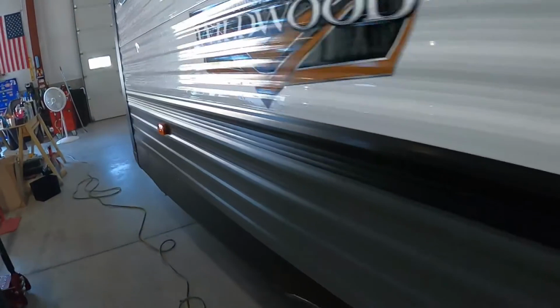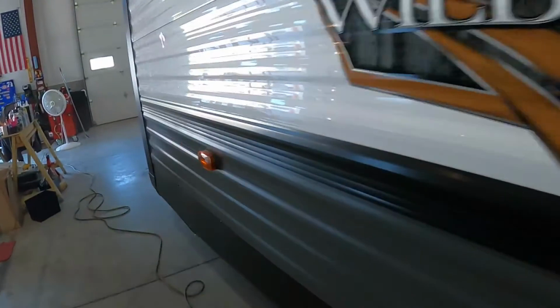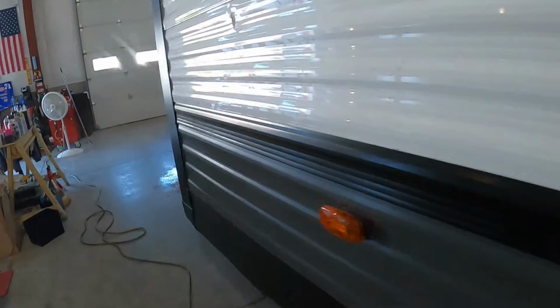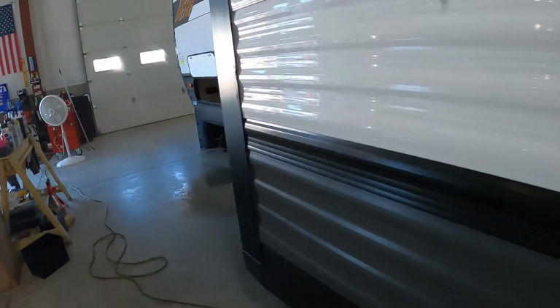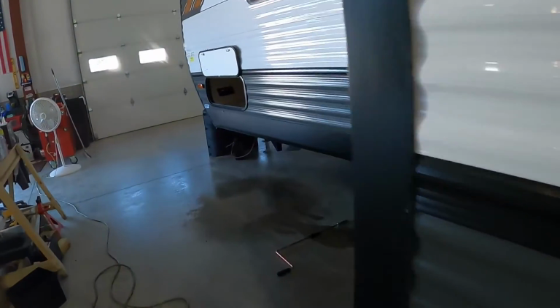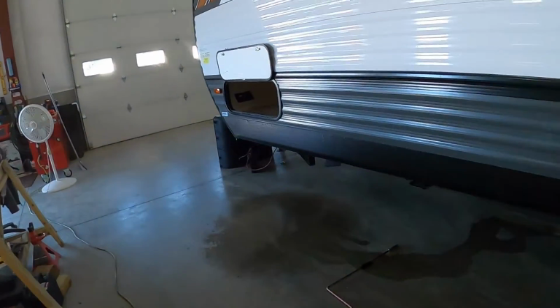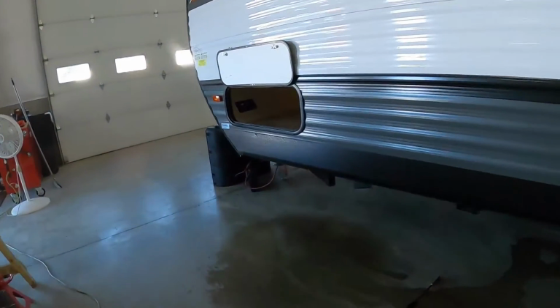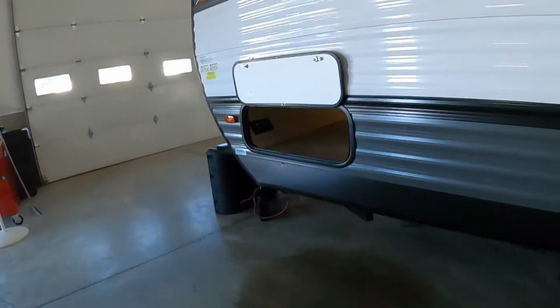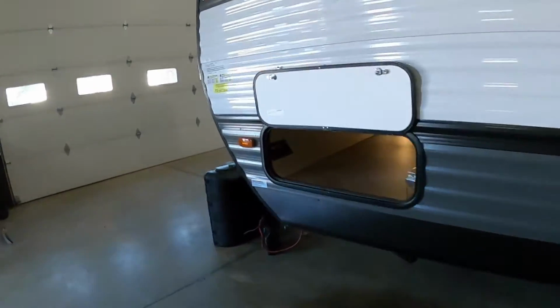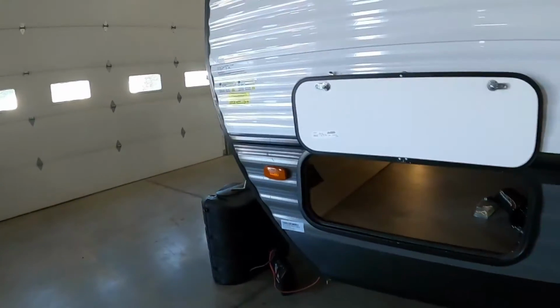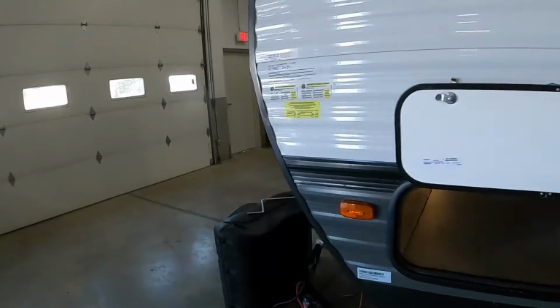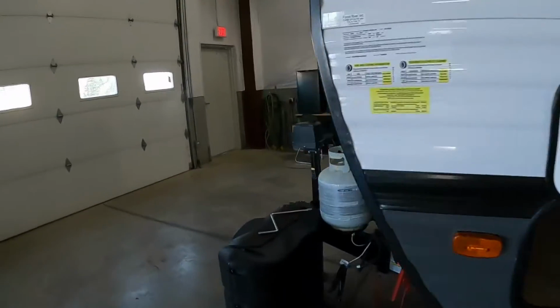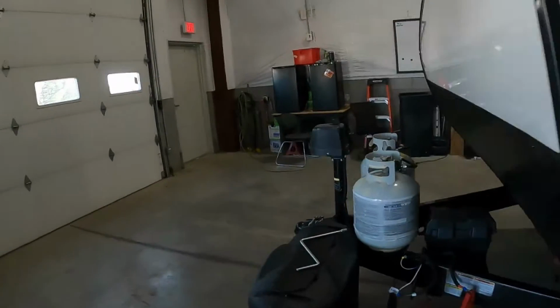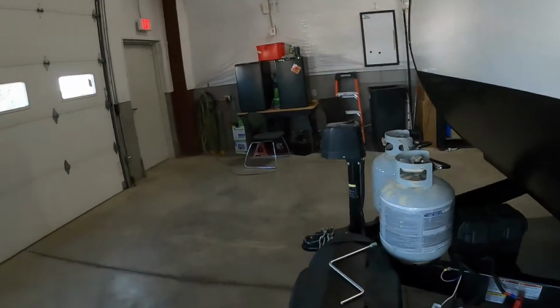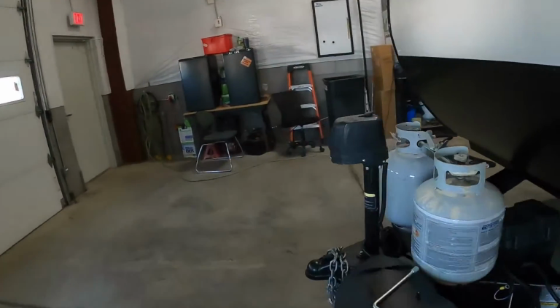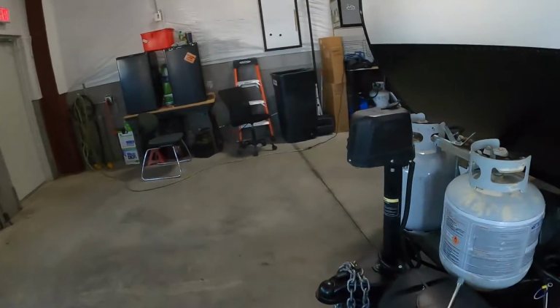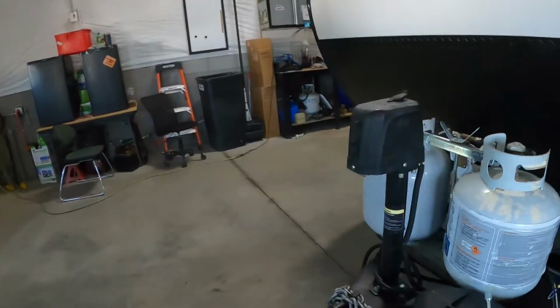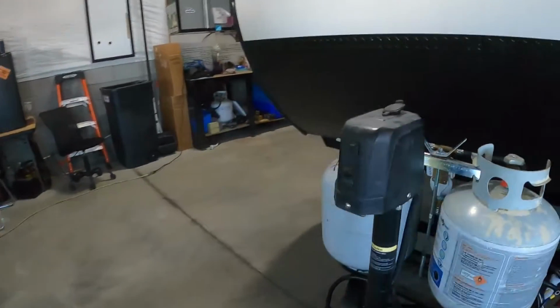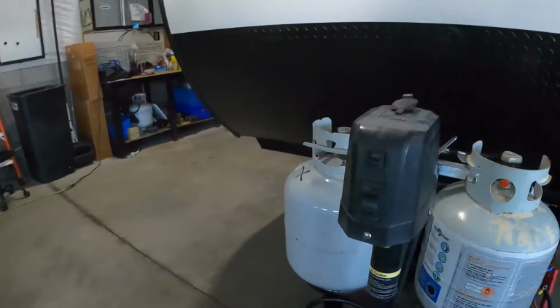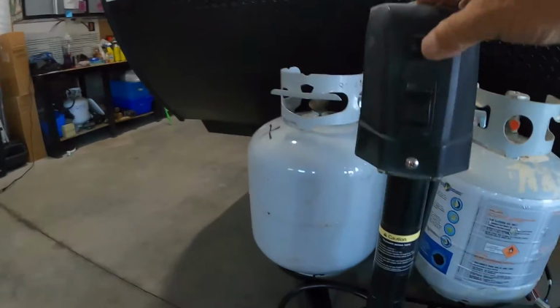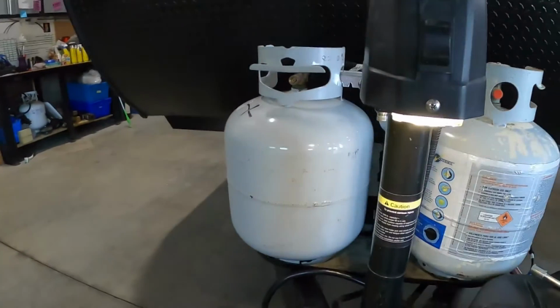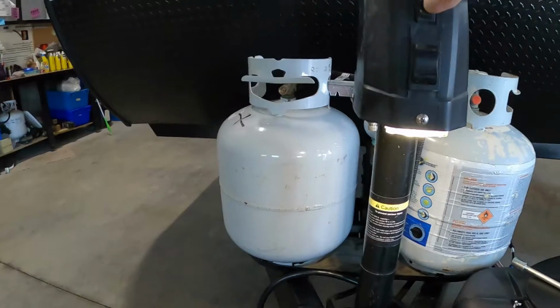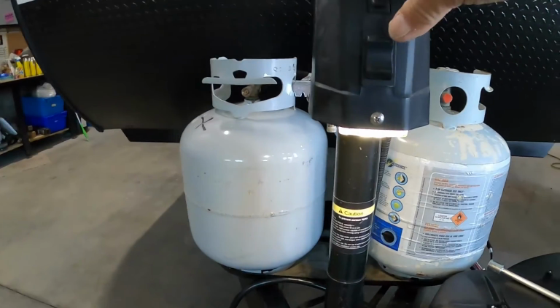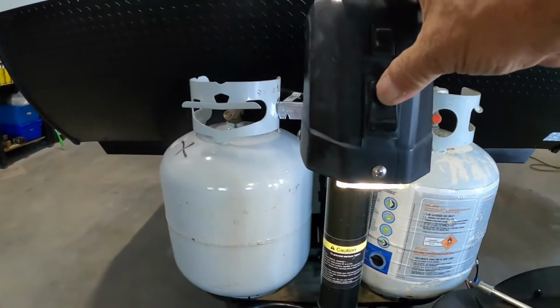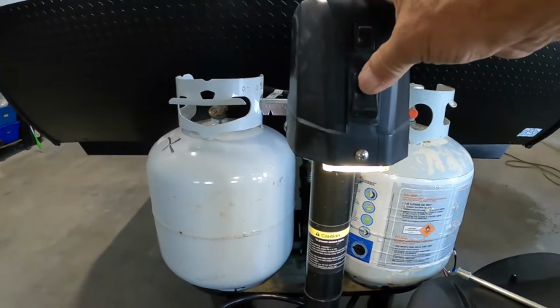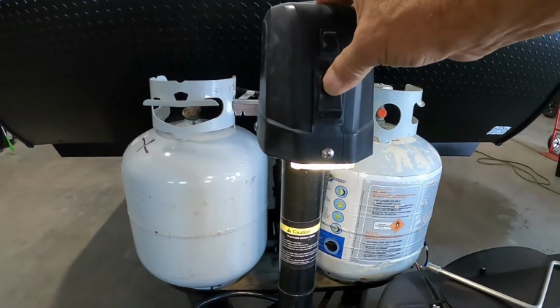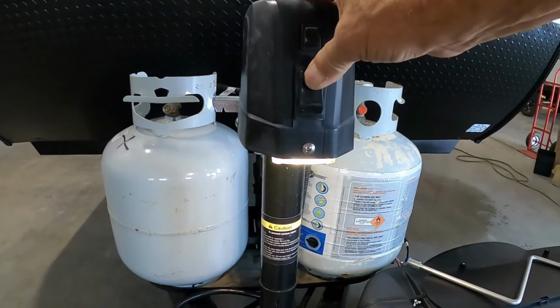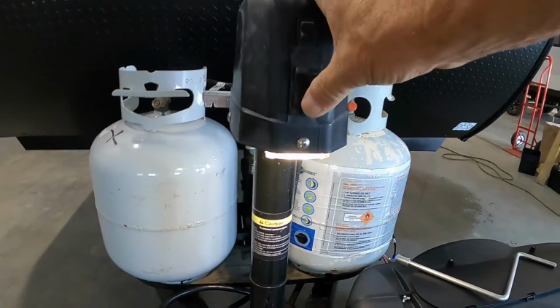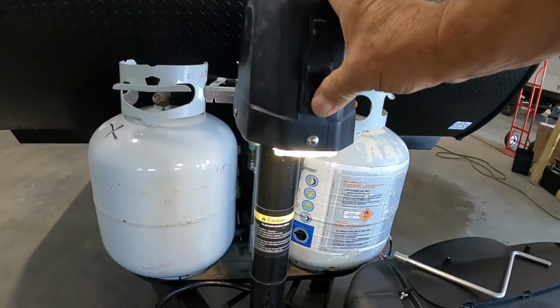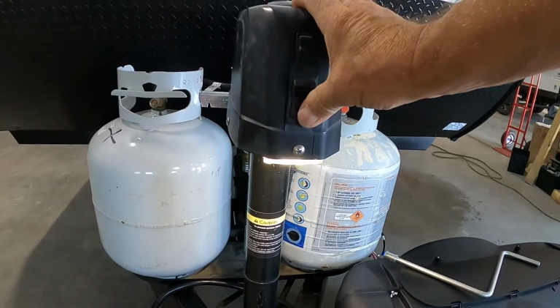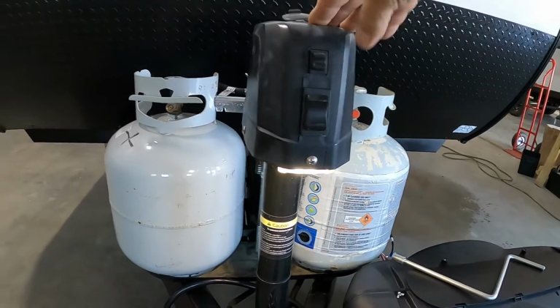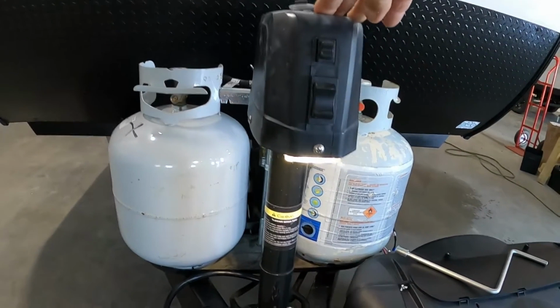Once you arrive and unhook your hitch, the first thing we're going to do is level our unit. The unit comes with a power tongue jack and a night docking light should you arrive at night. Simply raise or lower your unit until you're level.